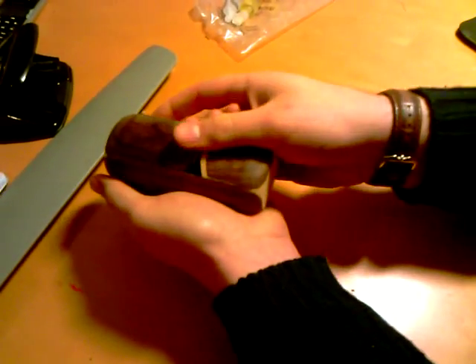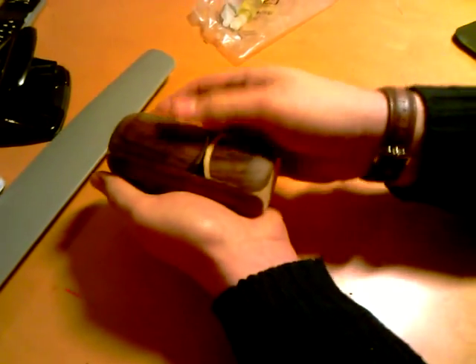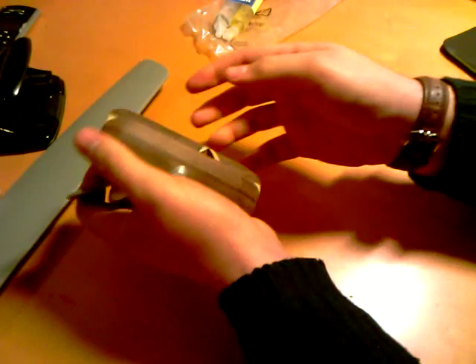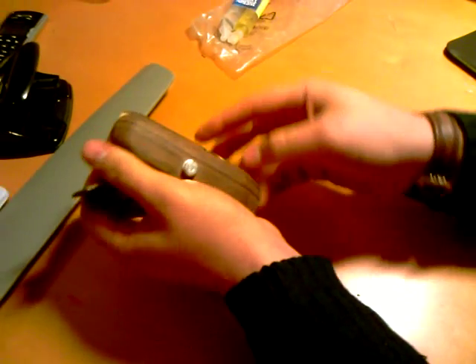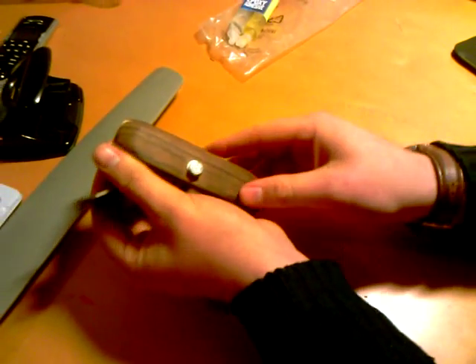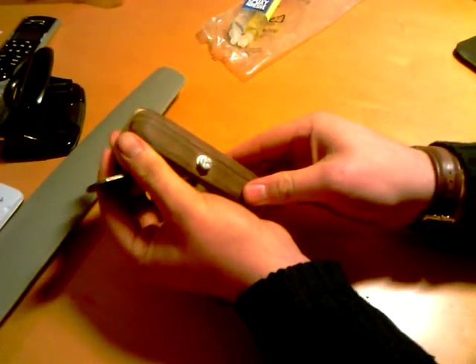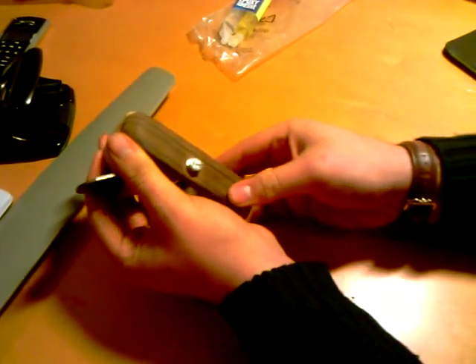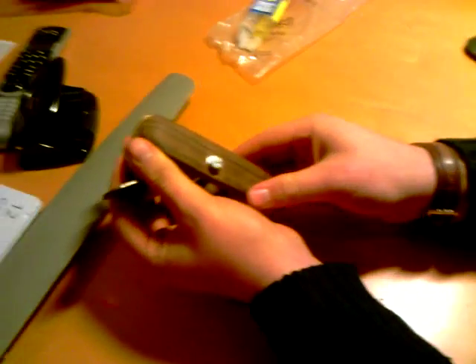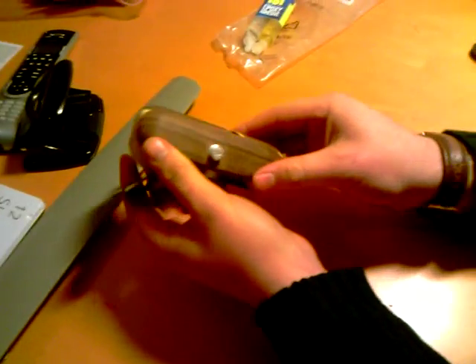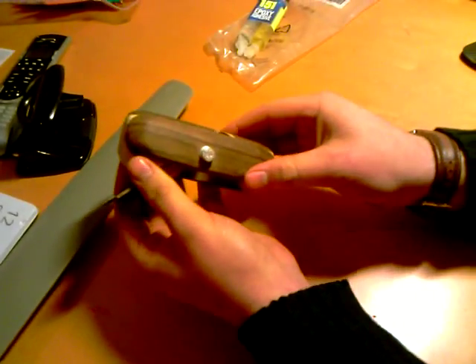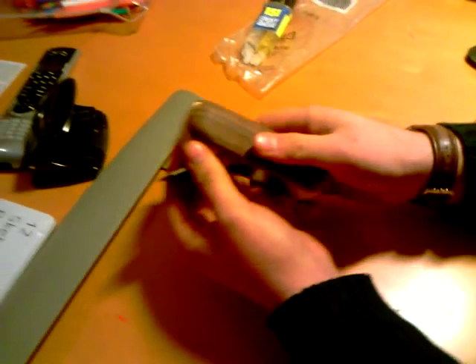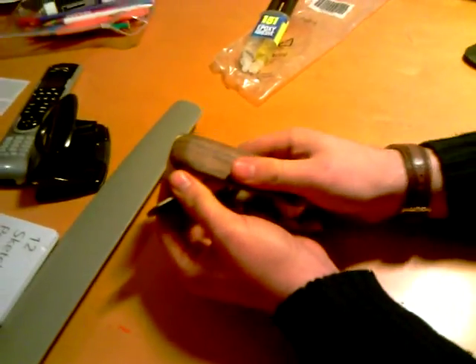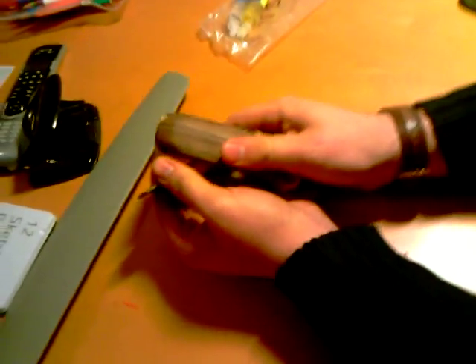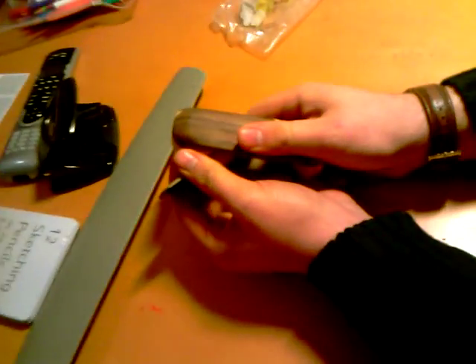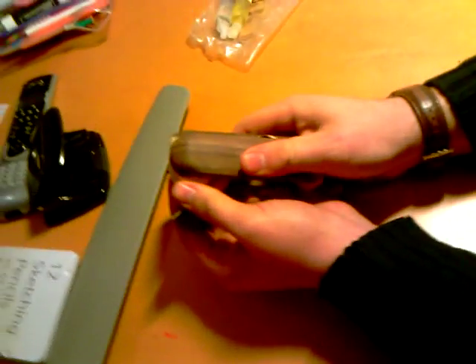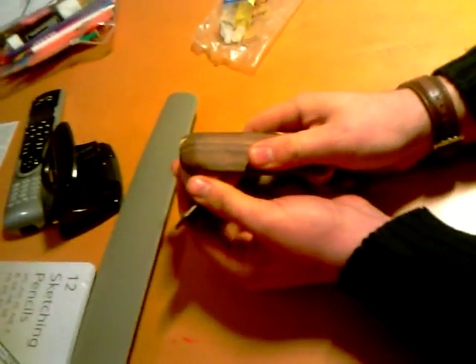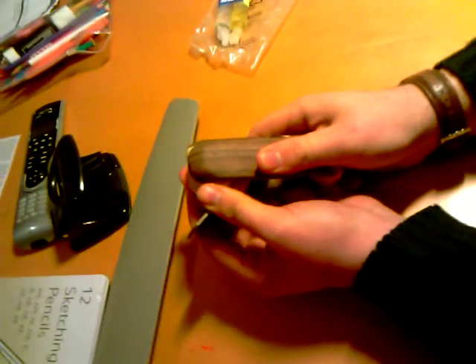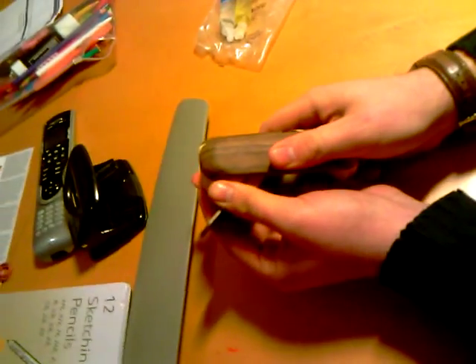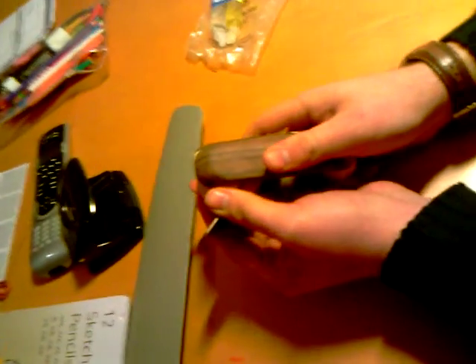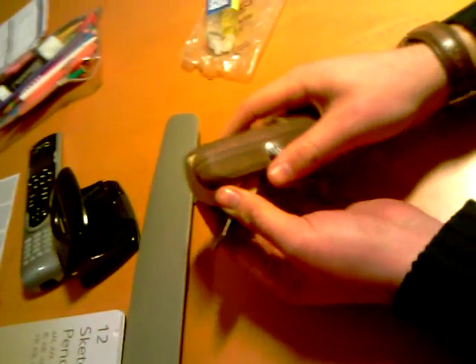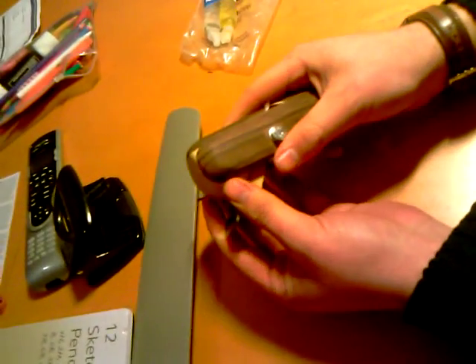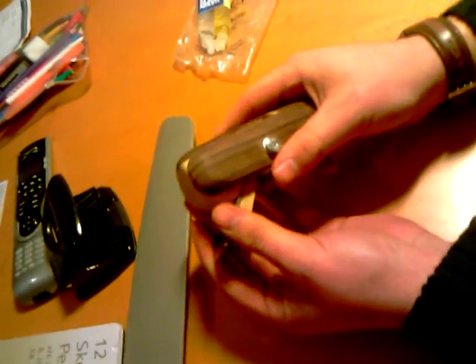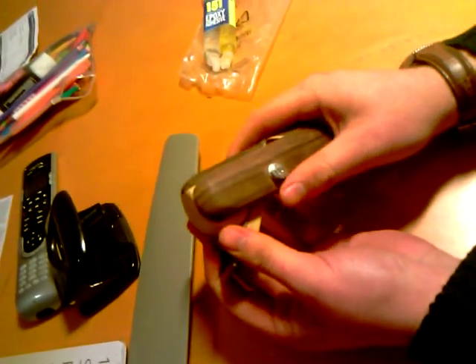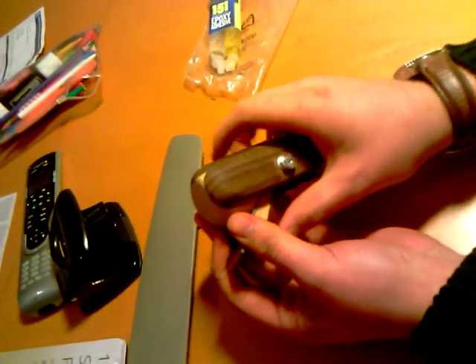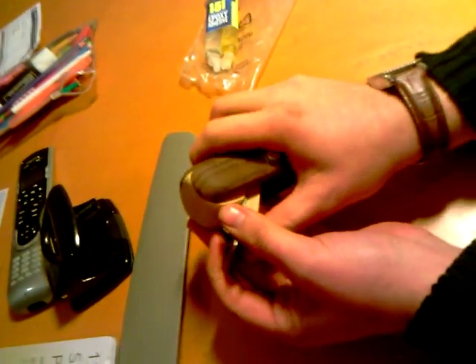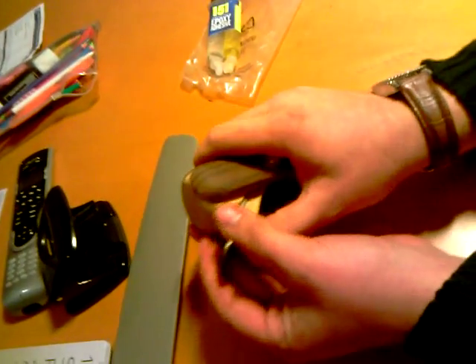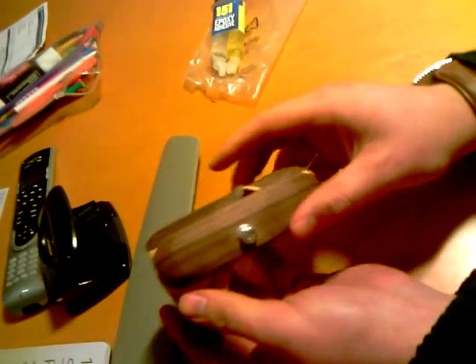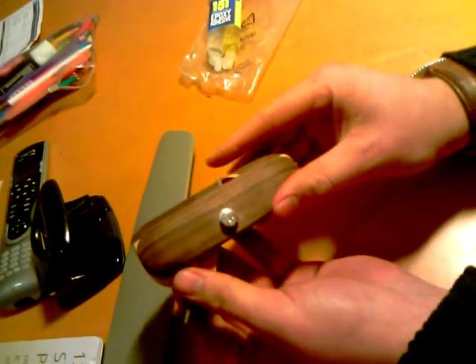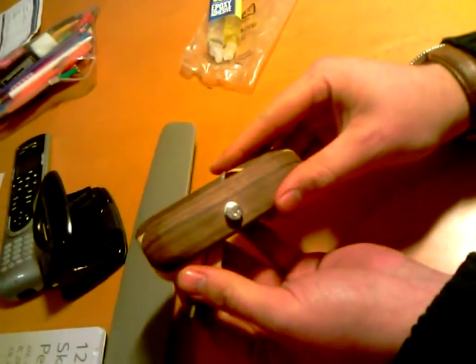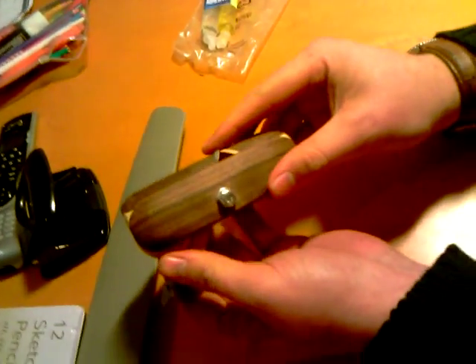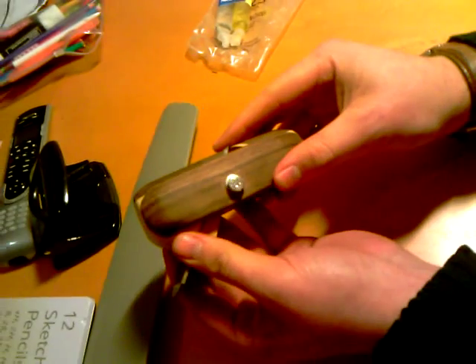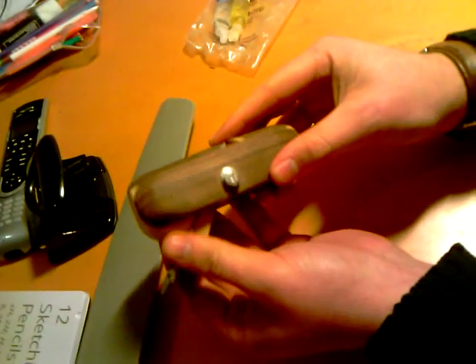There we go — flip the blade. That's quite deep; that will work well on pine but not so well on a hardwood. I'm working mainly with hardwoods, so I'm not going to set it that wide.